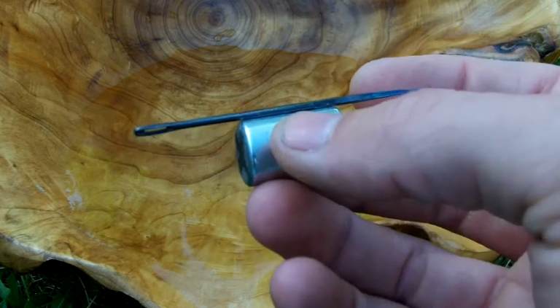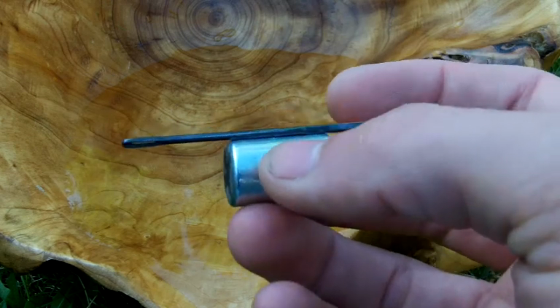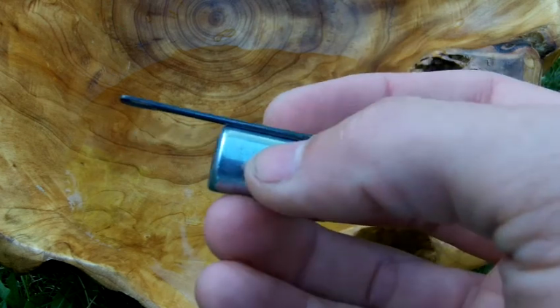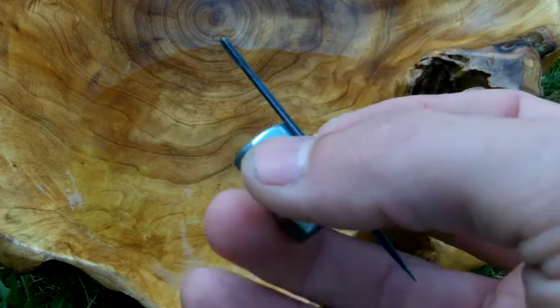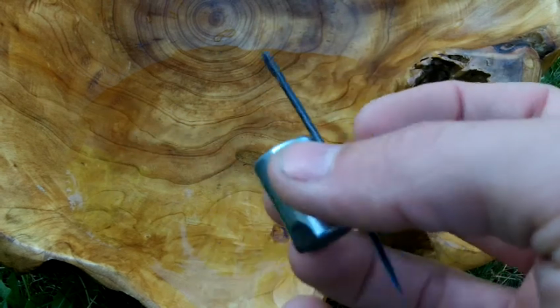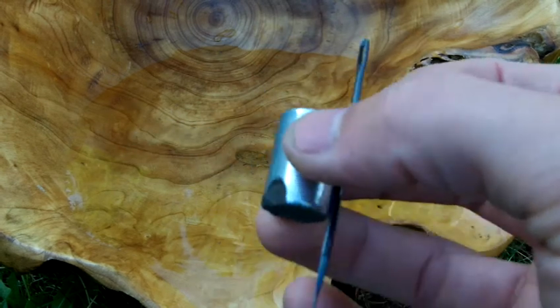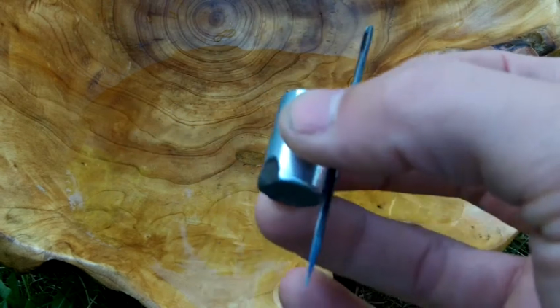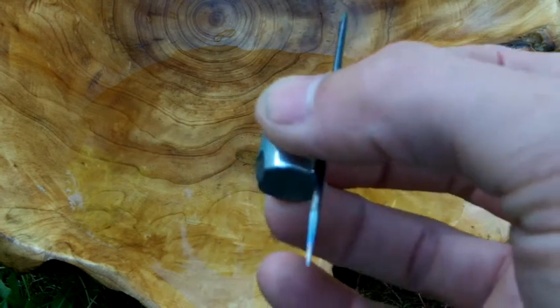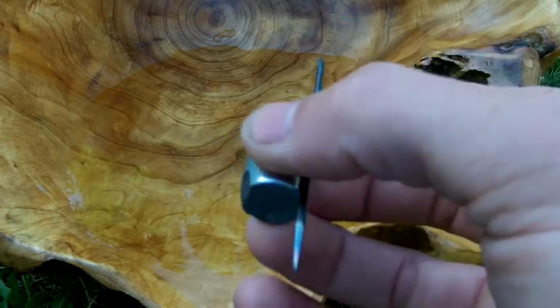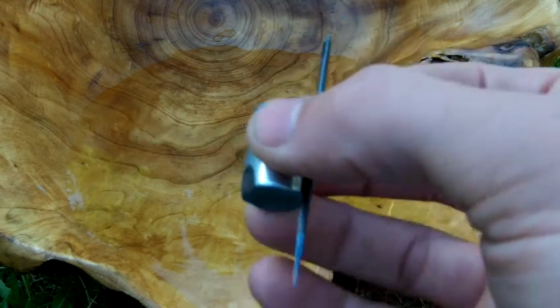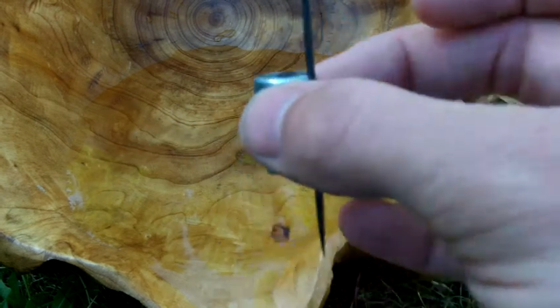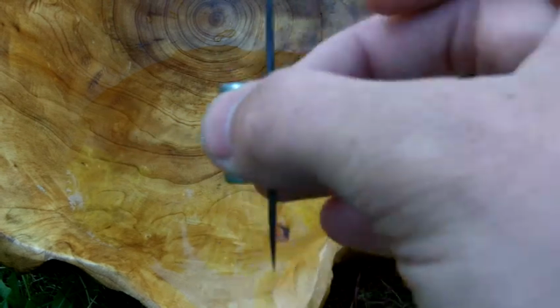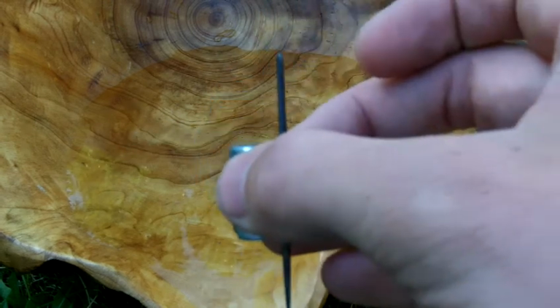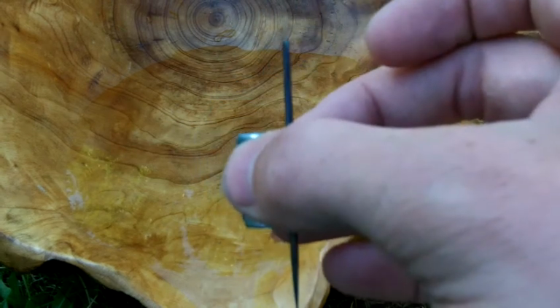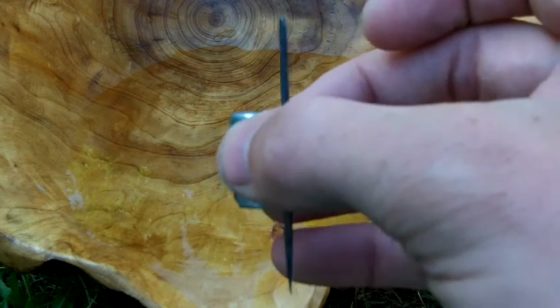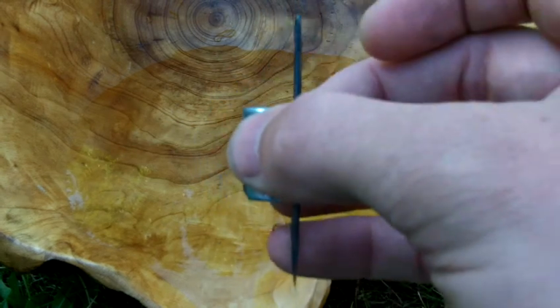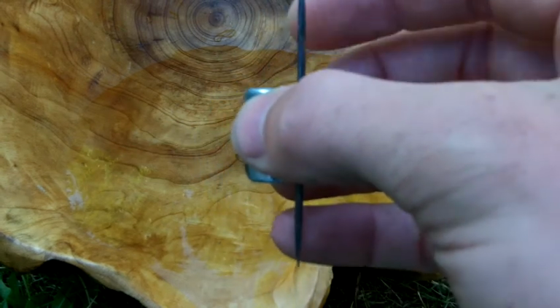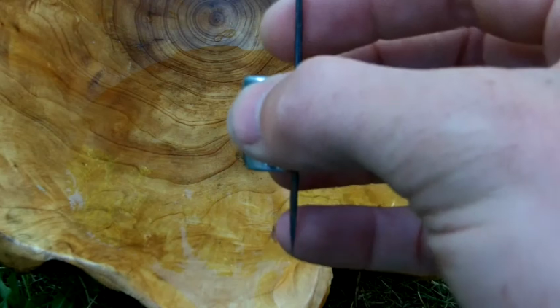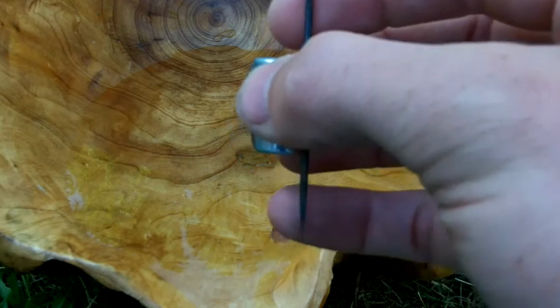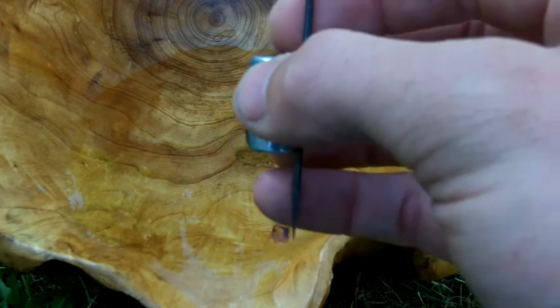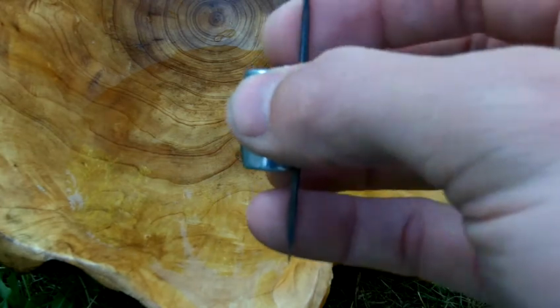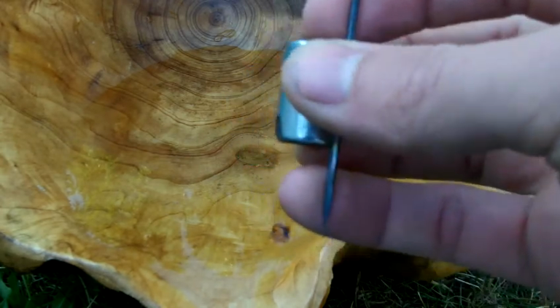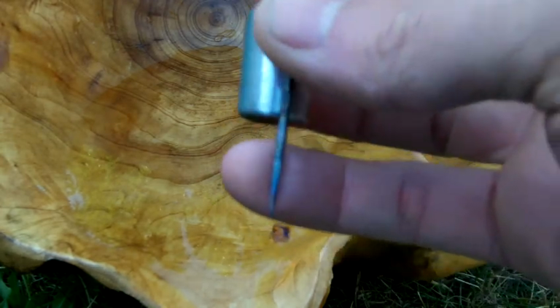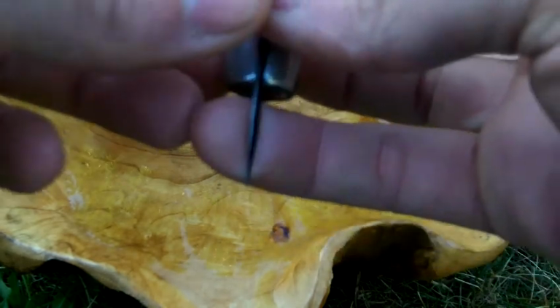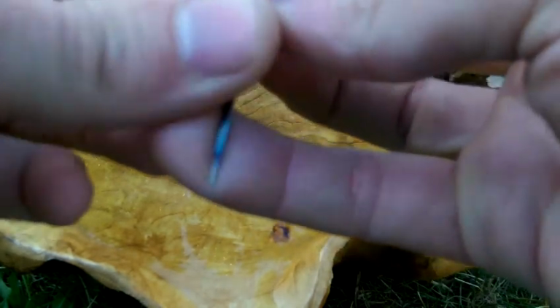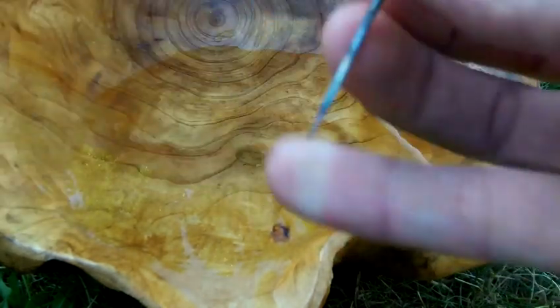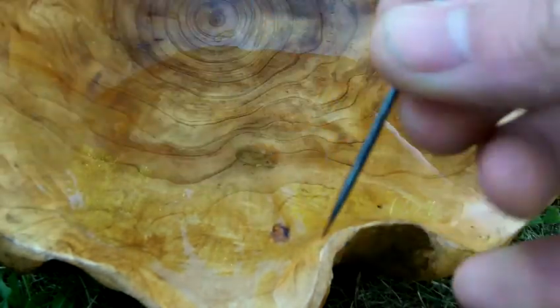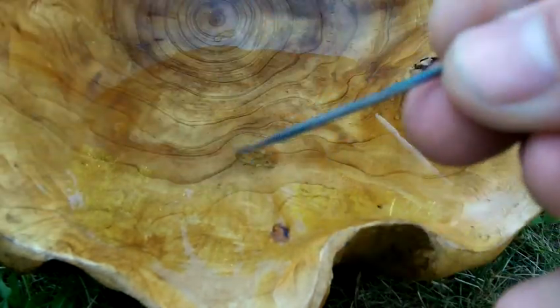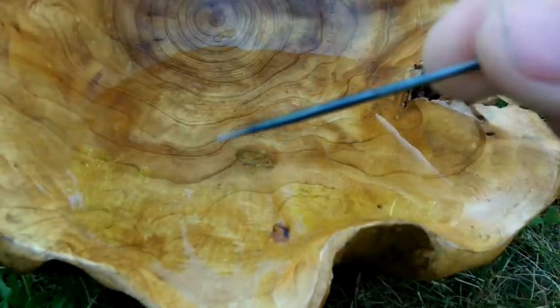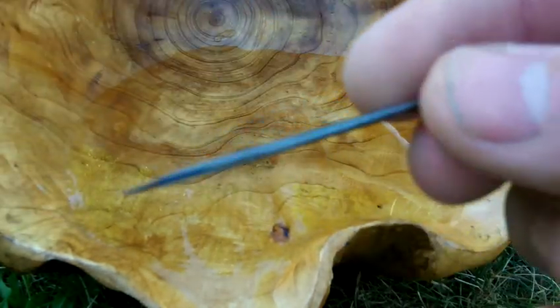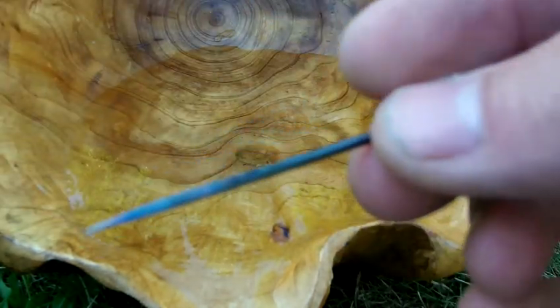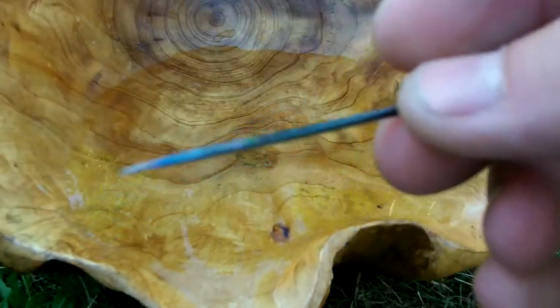Then what you'll do is just take this and set it aside — stick it to the refrigerator and just forget about it for a couple days. And when you come back, the needle itself will be a magnet.